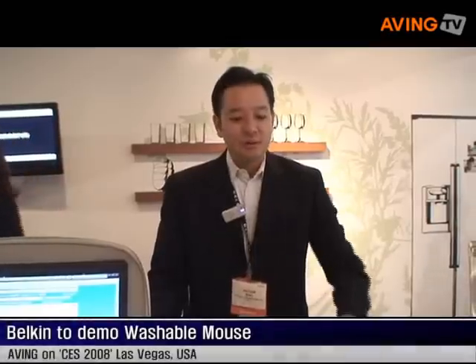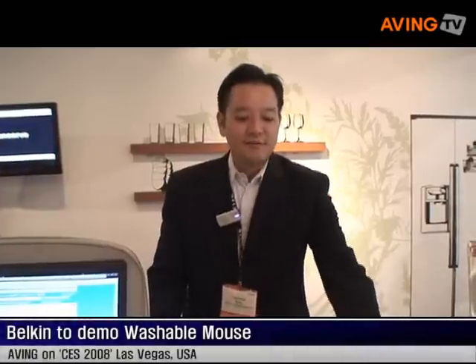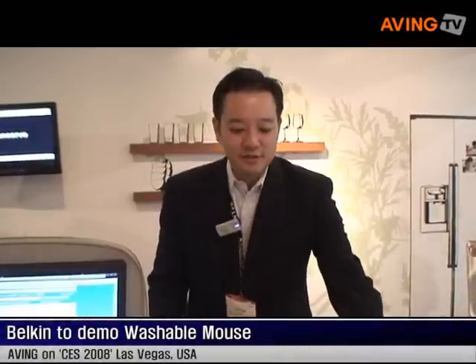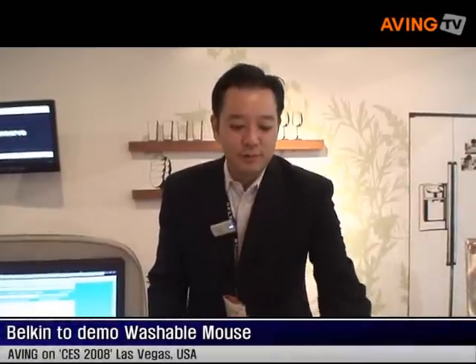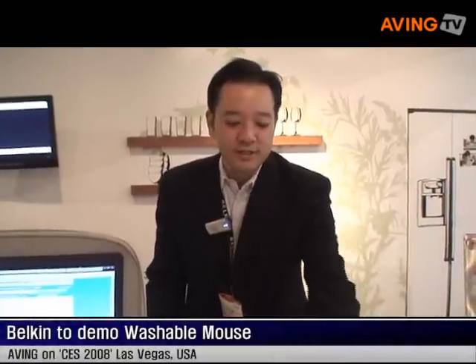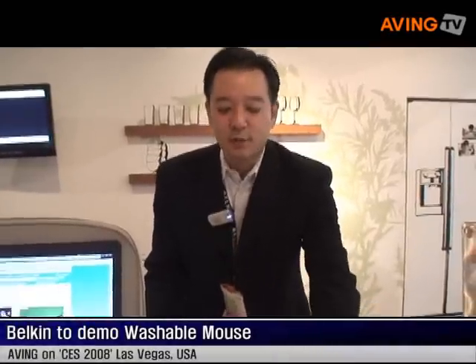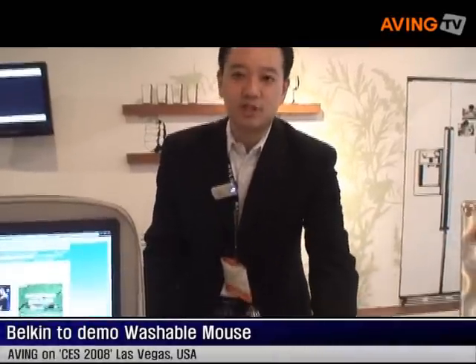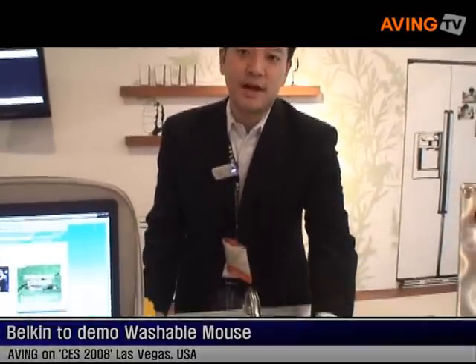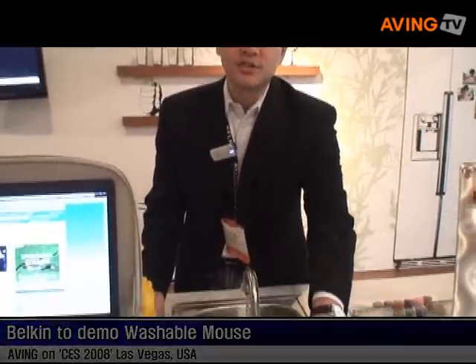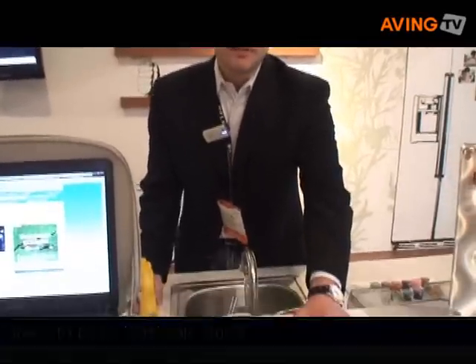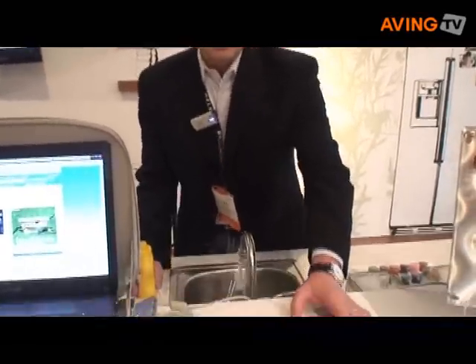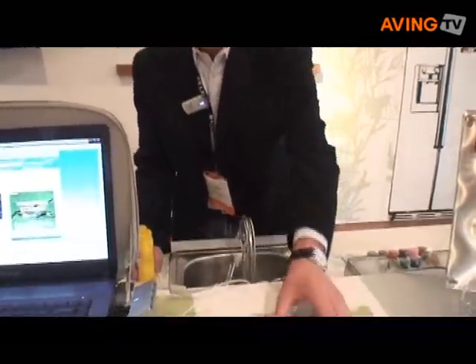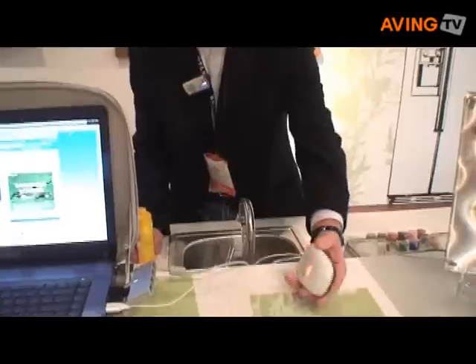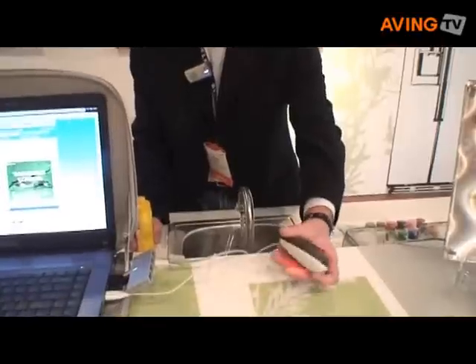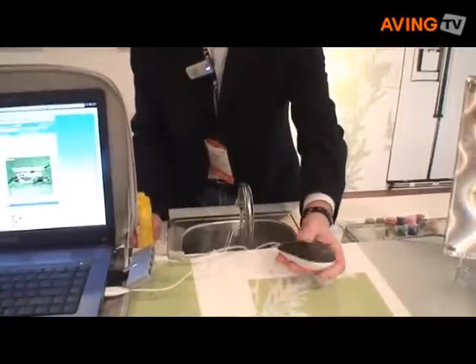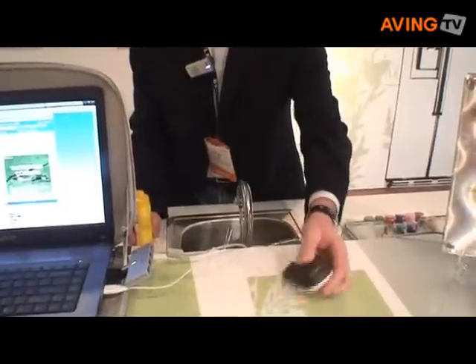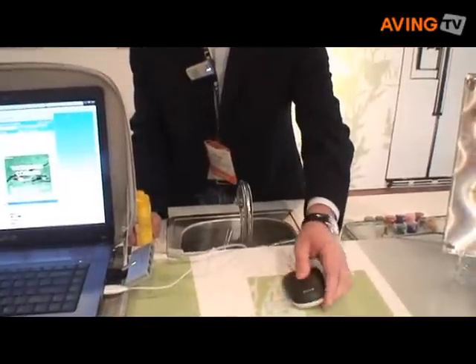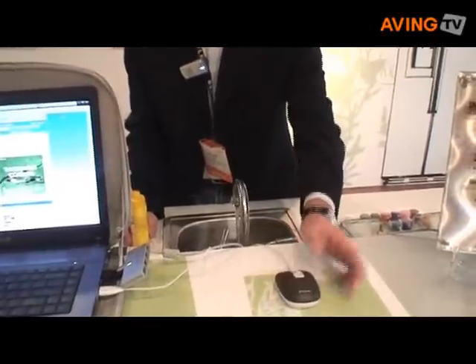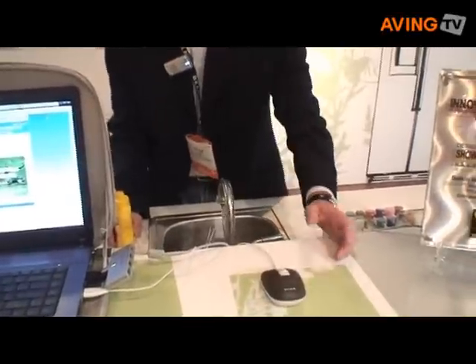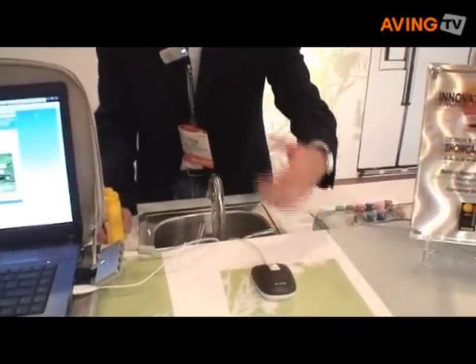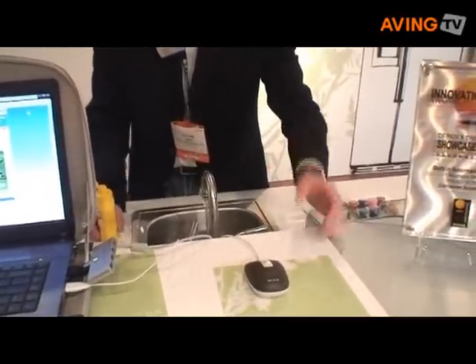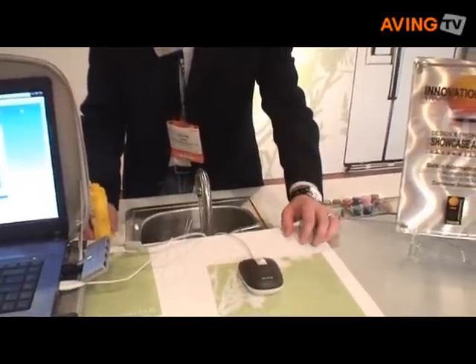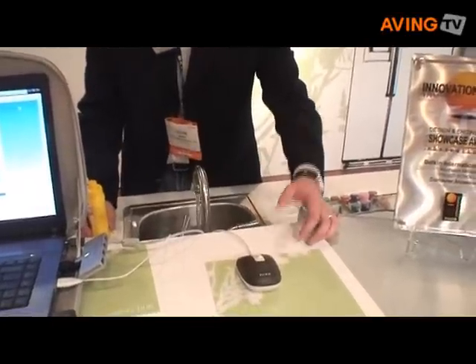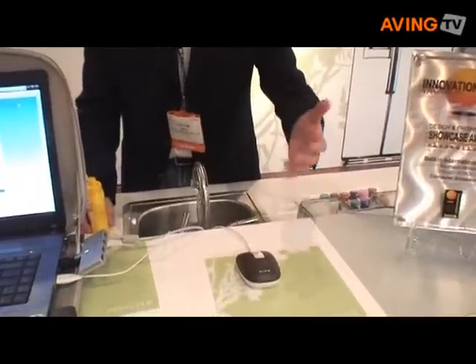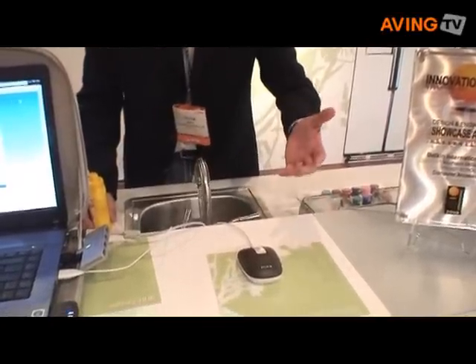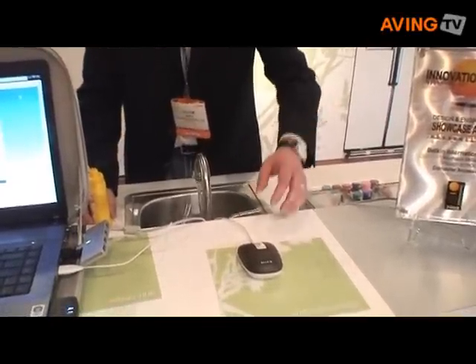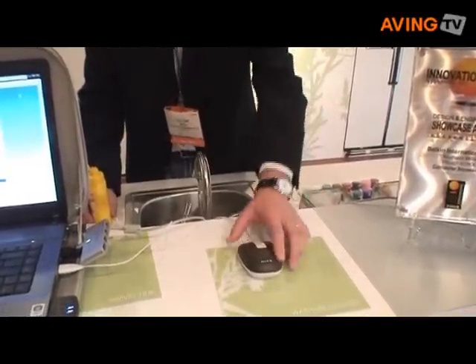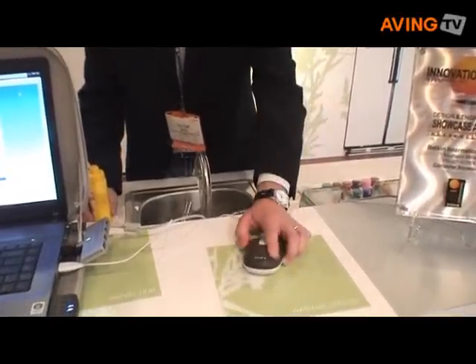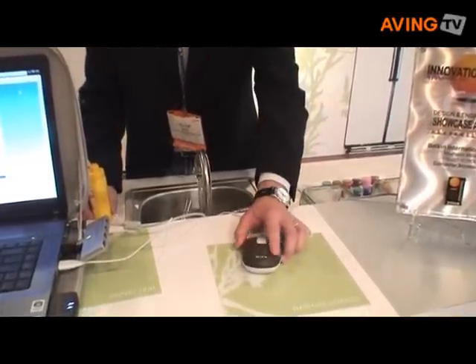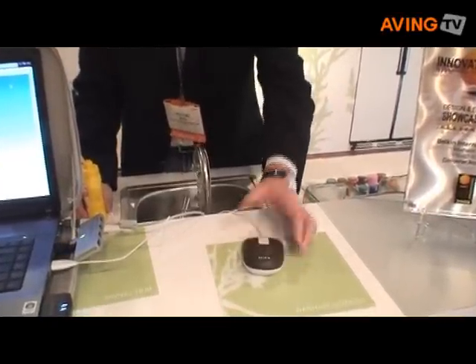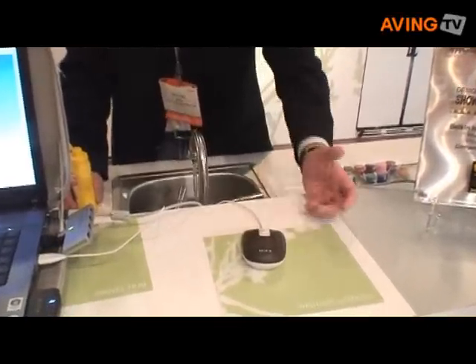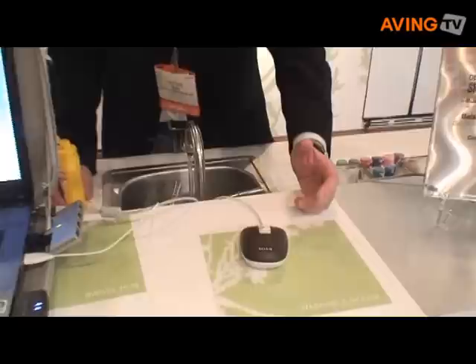What we have here is a fun product. It's our washable mouse, and that's exactly what it is. When you have a mouse at home or use your computer at home, whether you have kids, the mouse can easily get dirty.